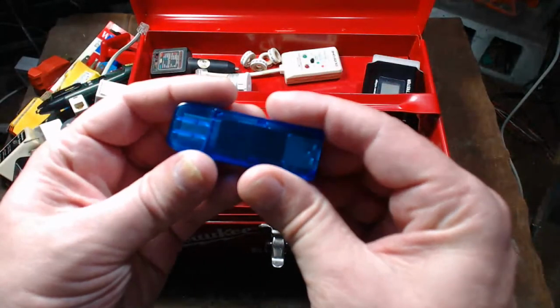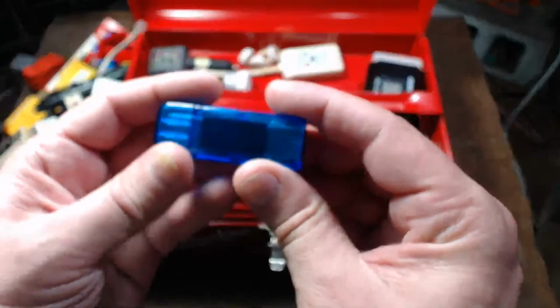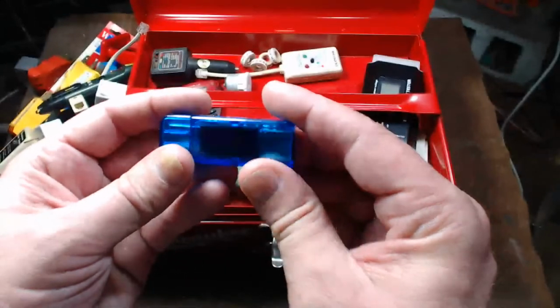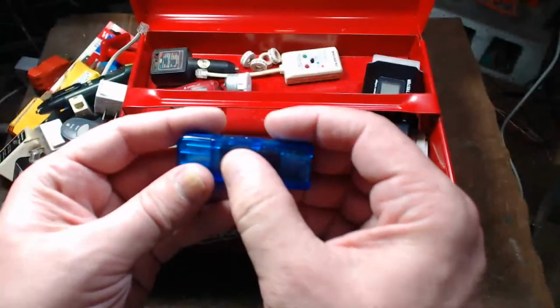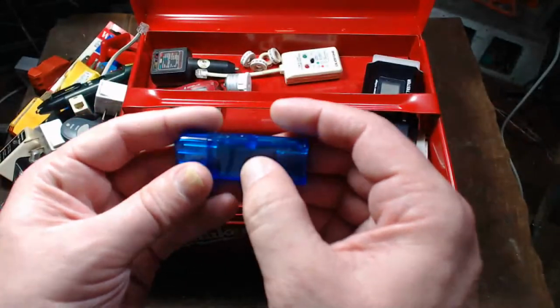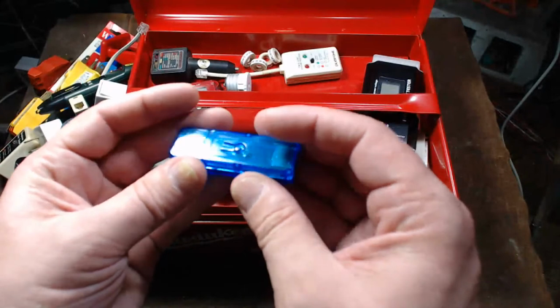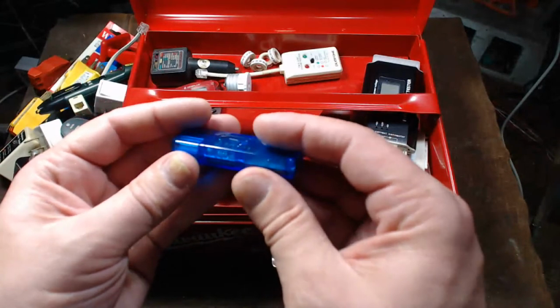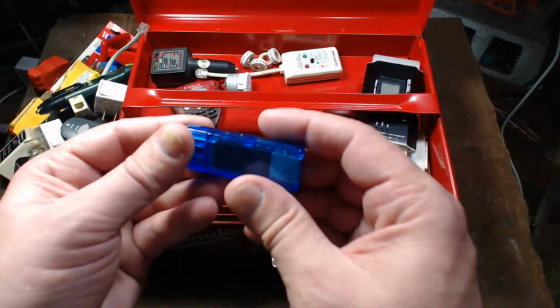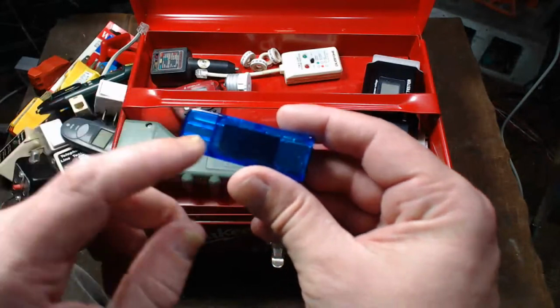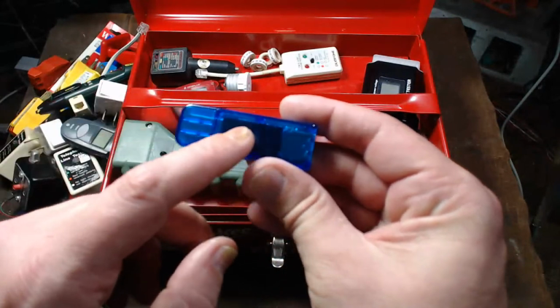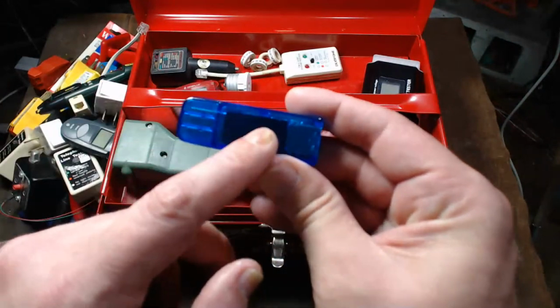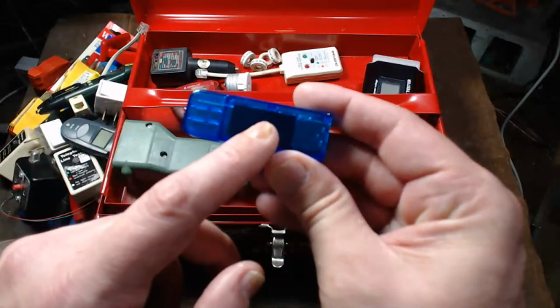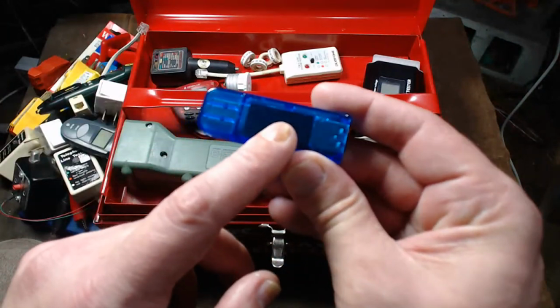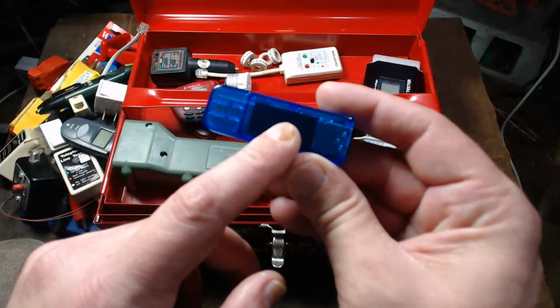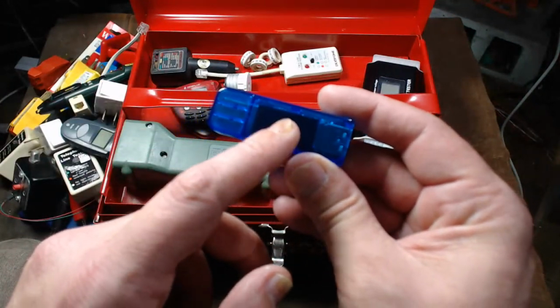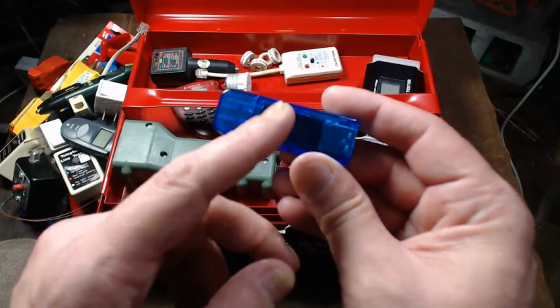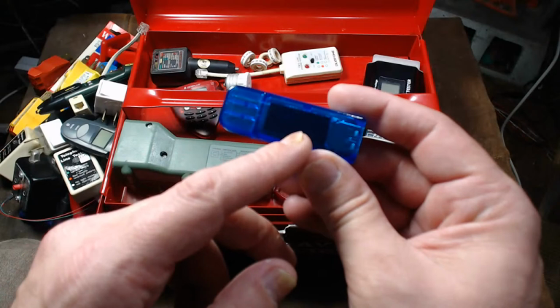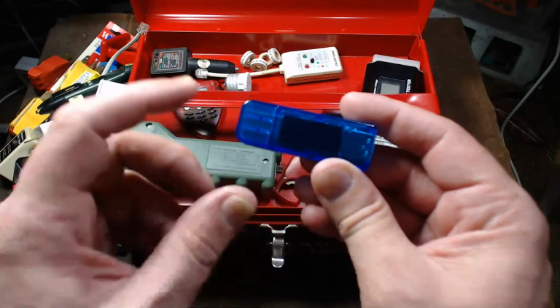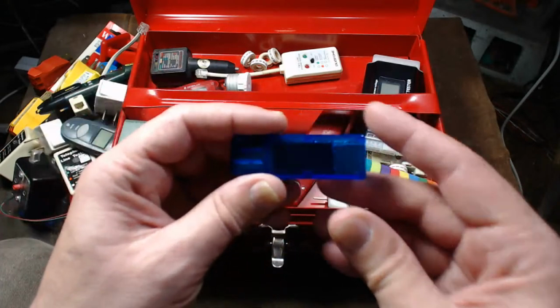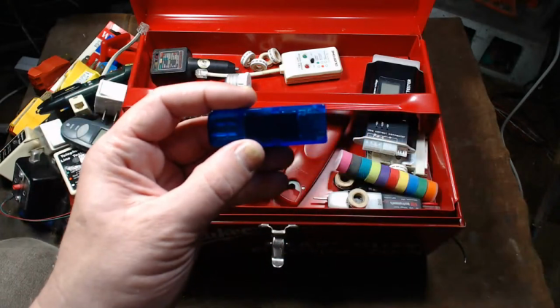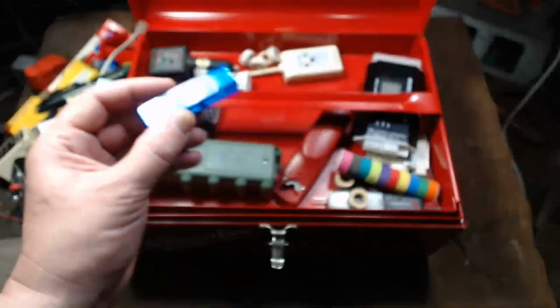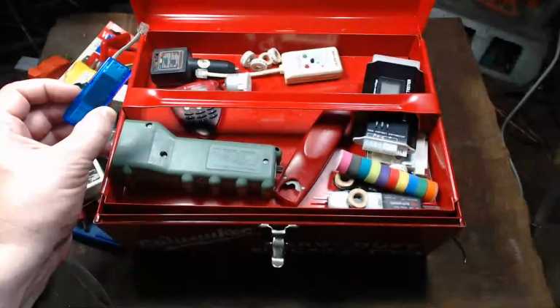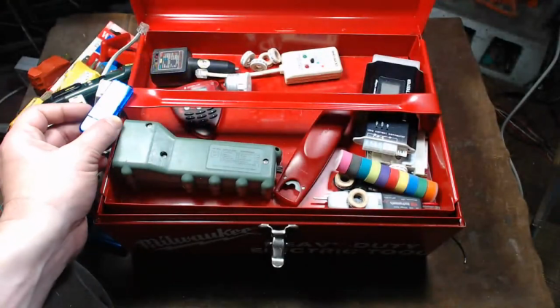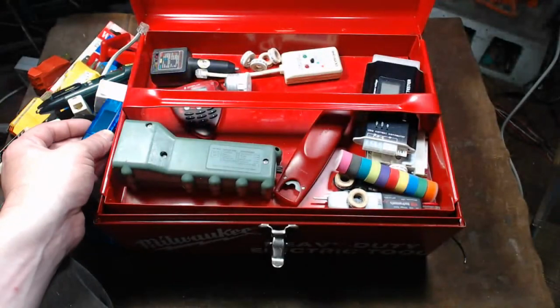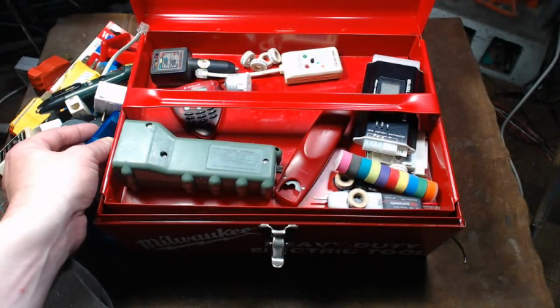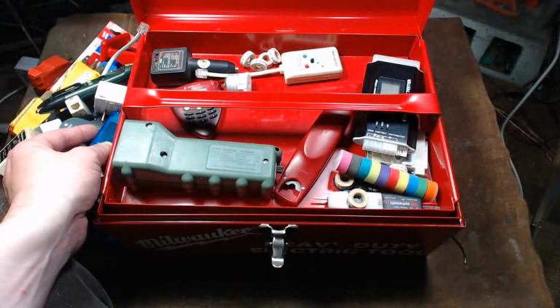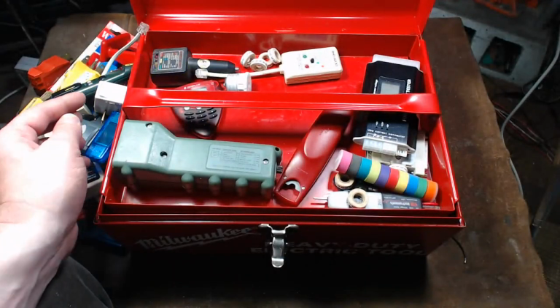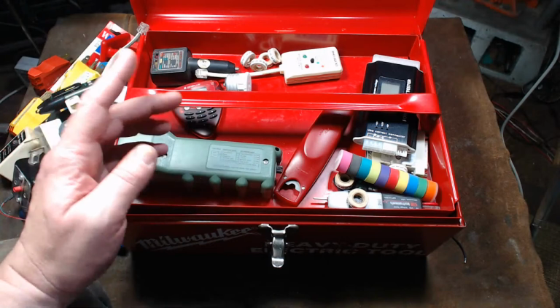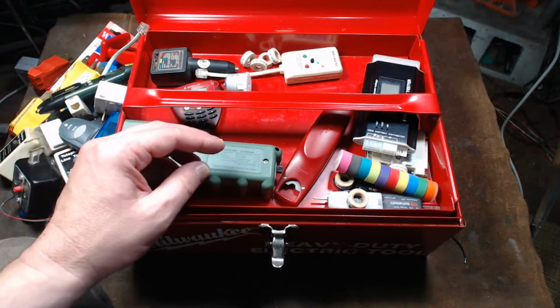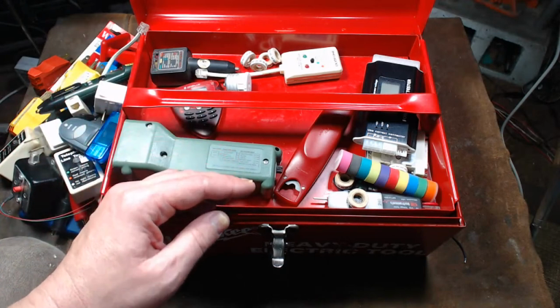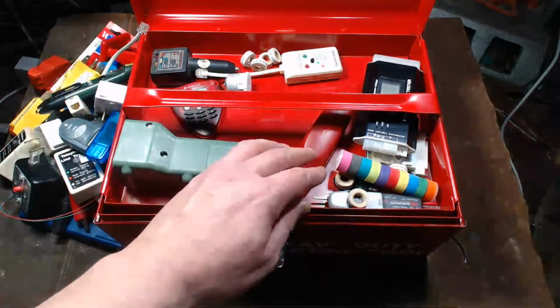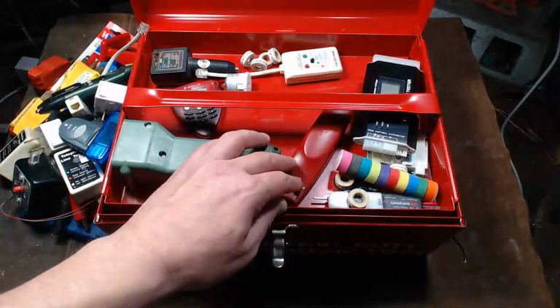This is one of those advanced USB power analyzers with a color dot-matrix screen on it — thought this was pretty cool.